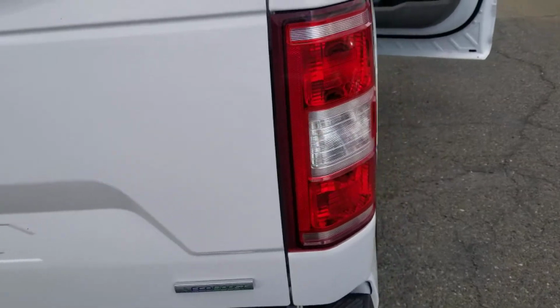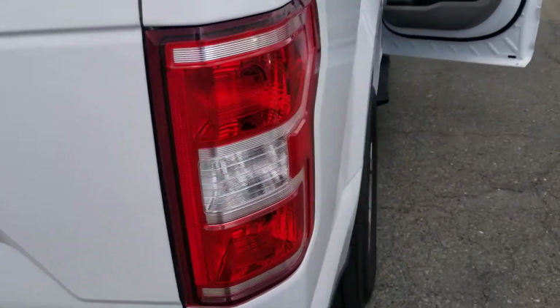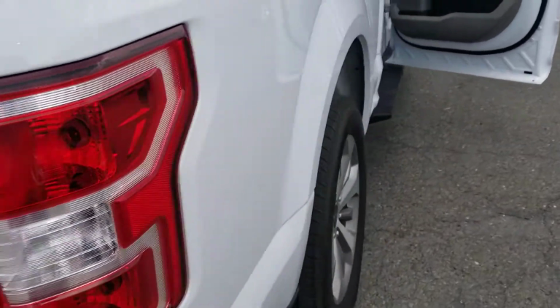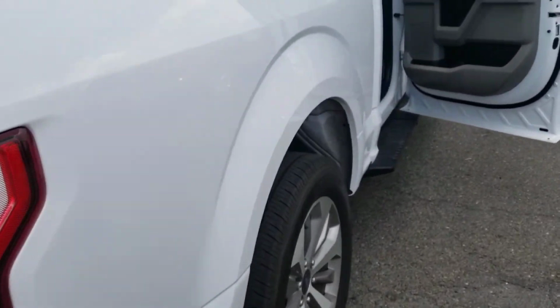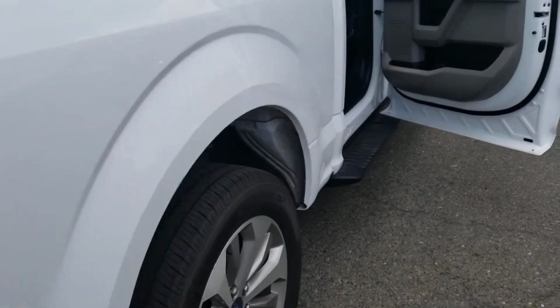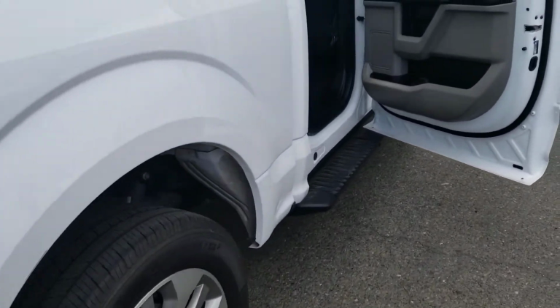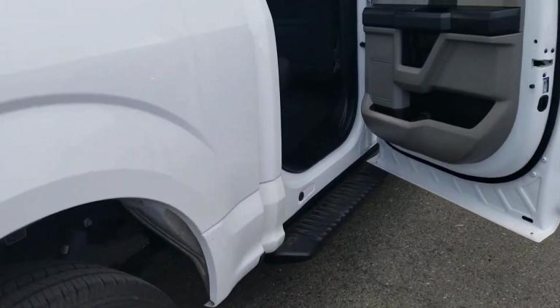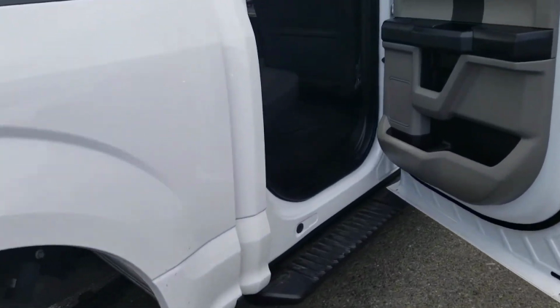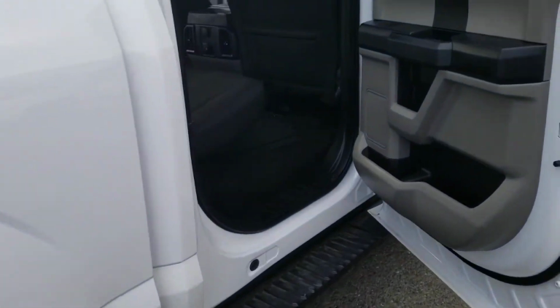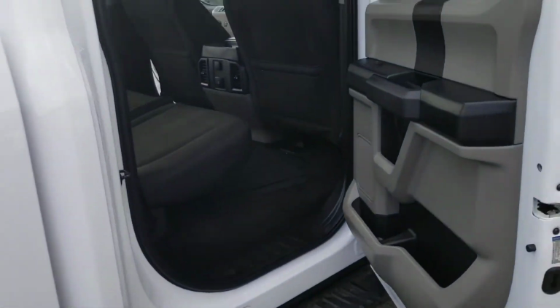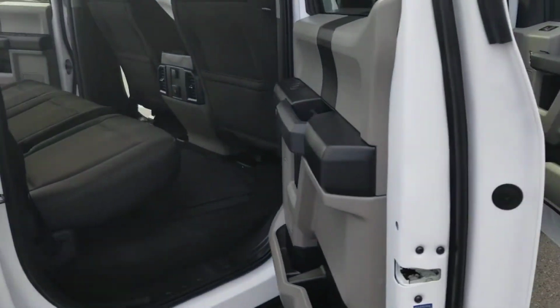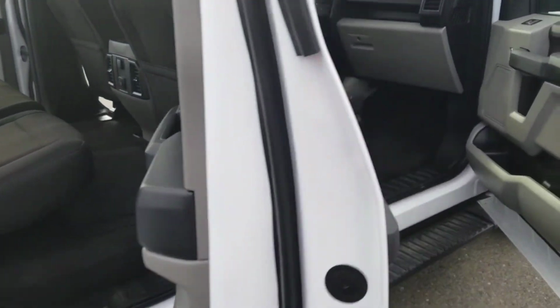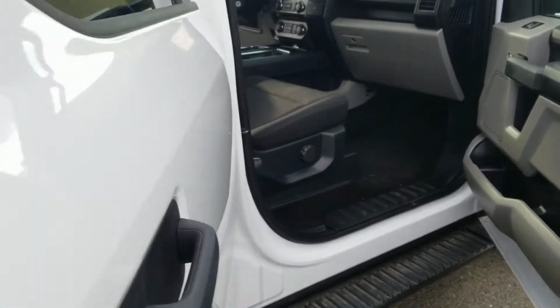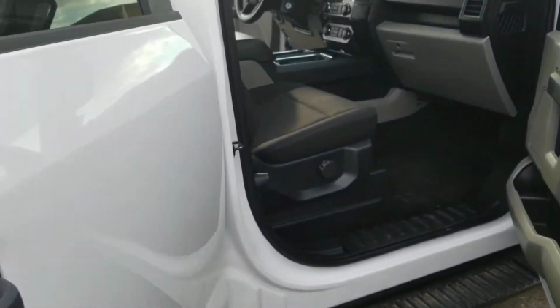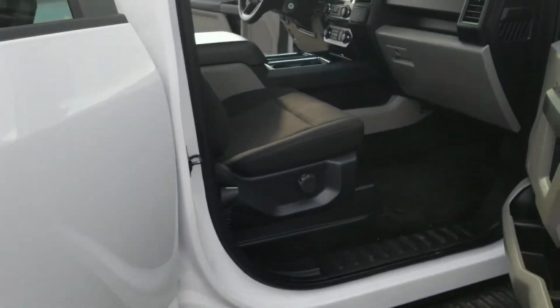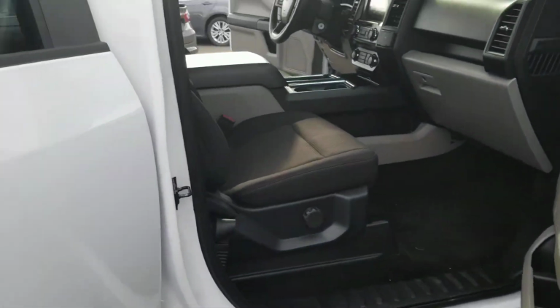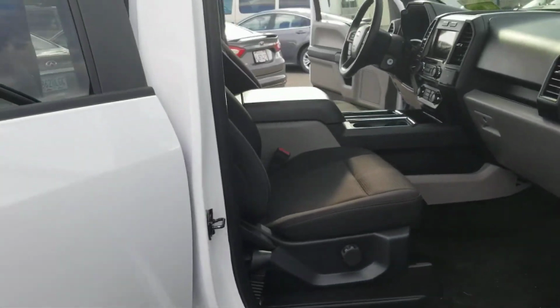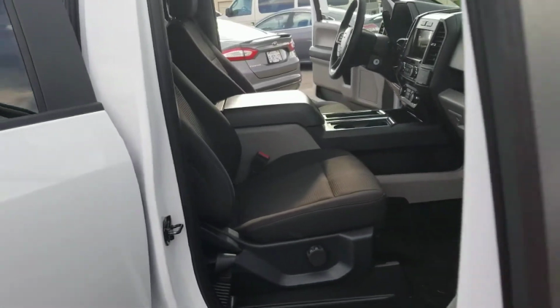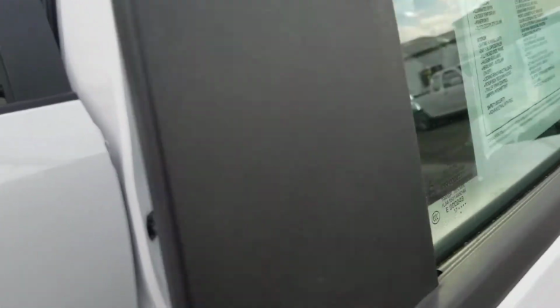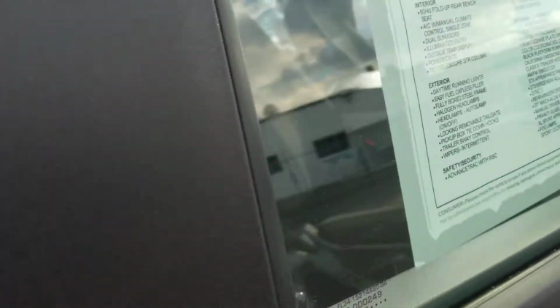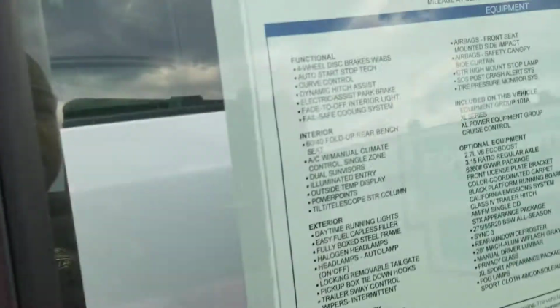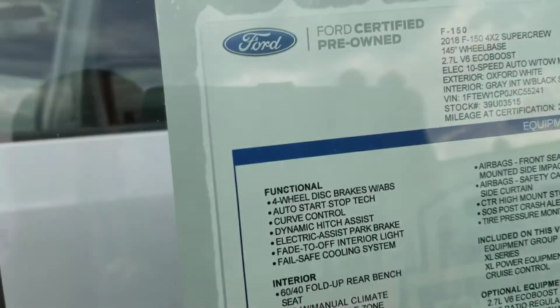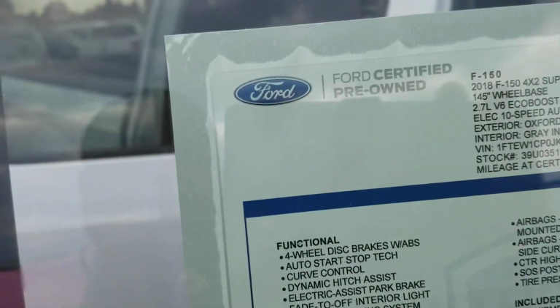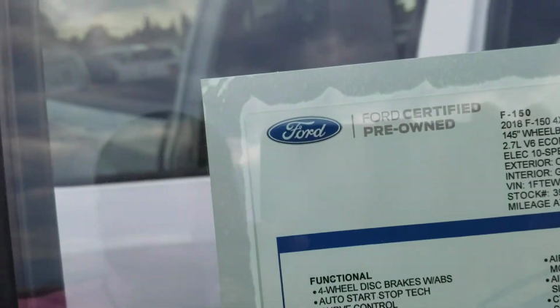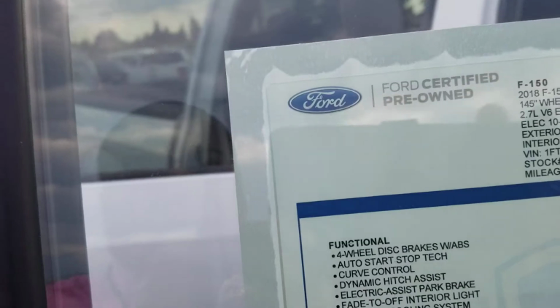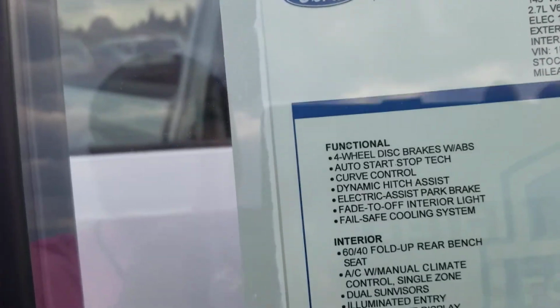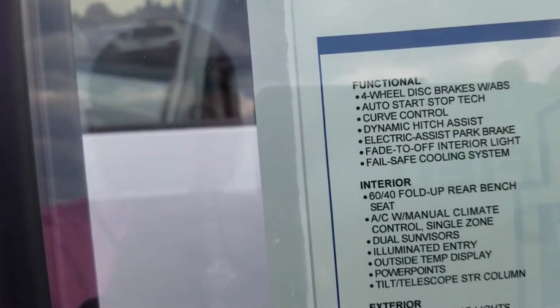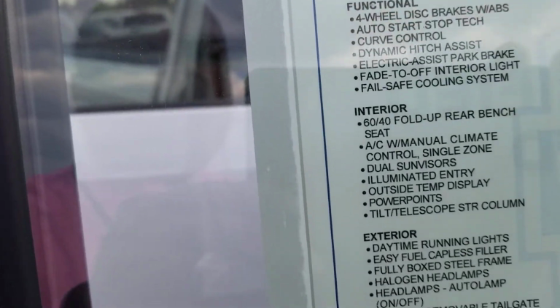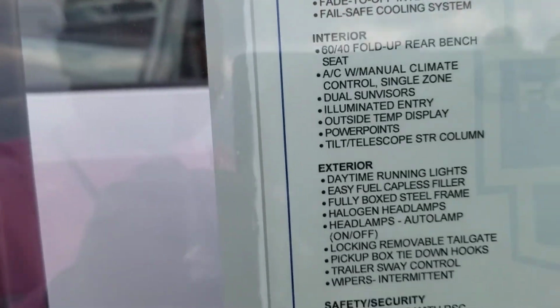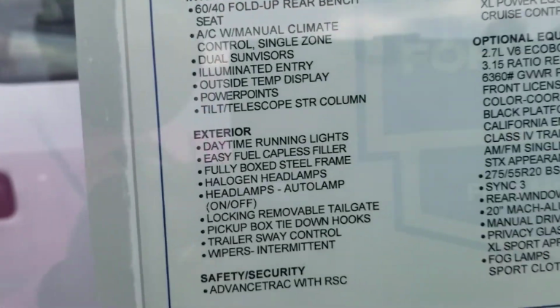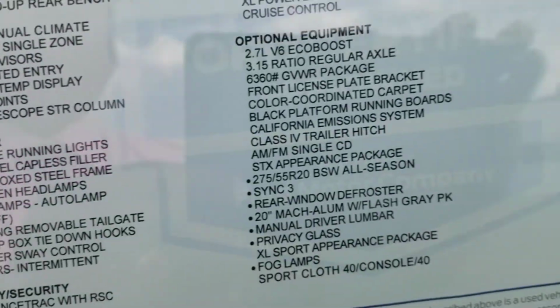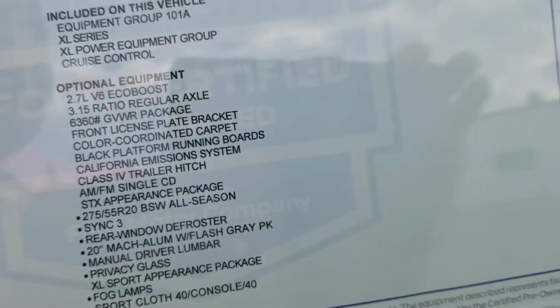It does have the 2.7 EcoBoost engine, which is perfect. Not only that, this is the actual window sticker of the vehicle with the options and equipment.